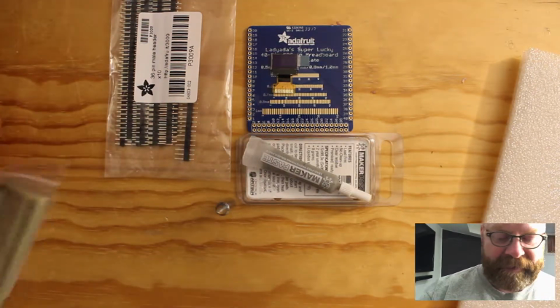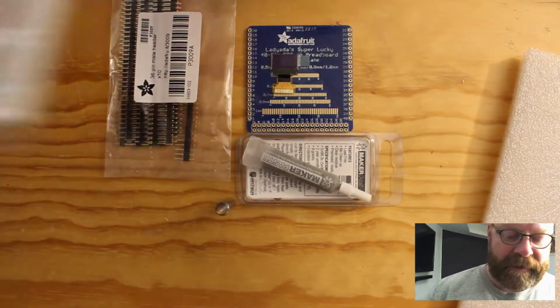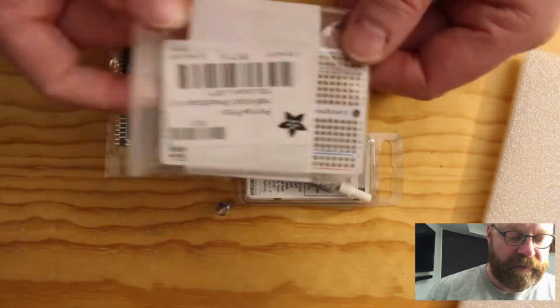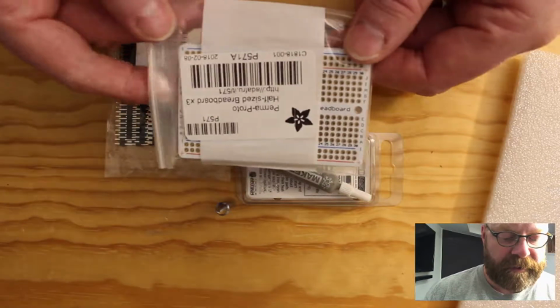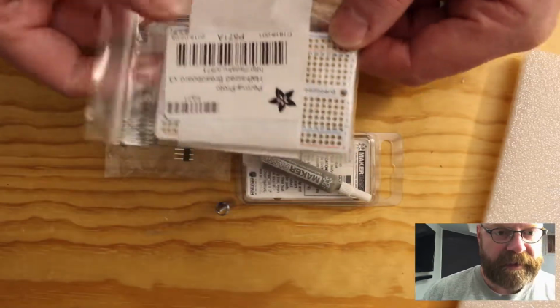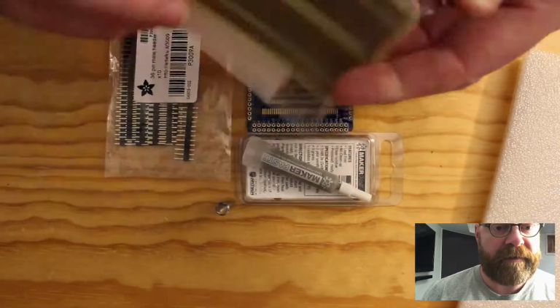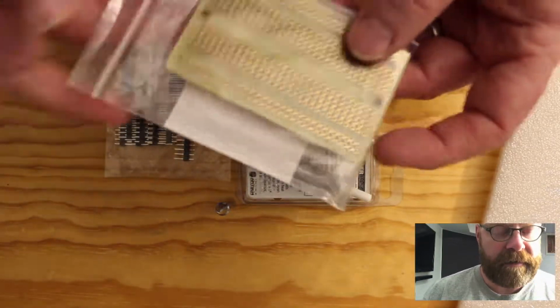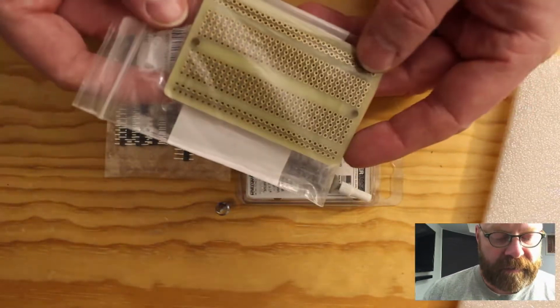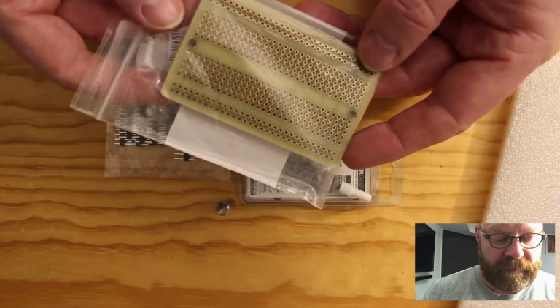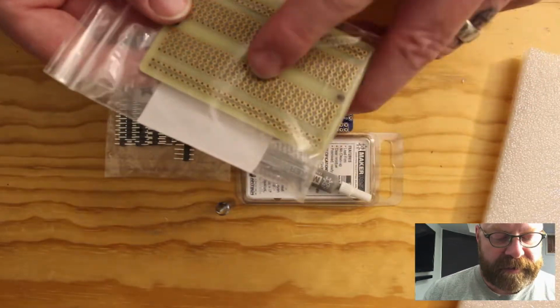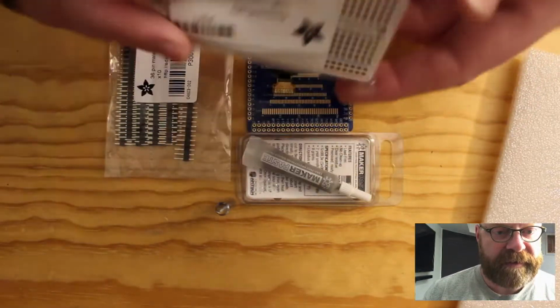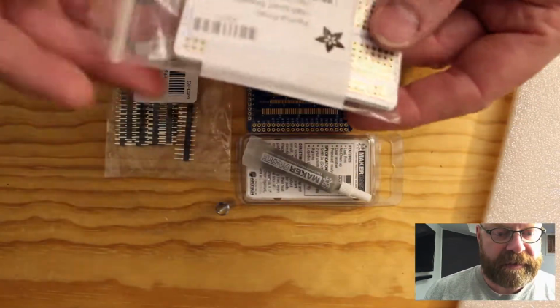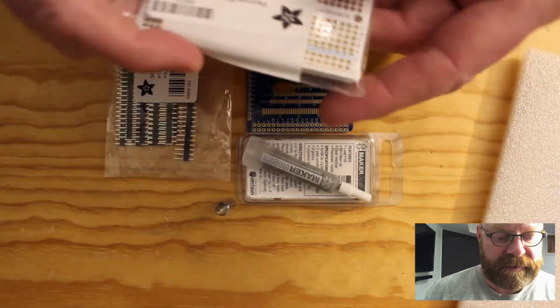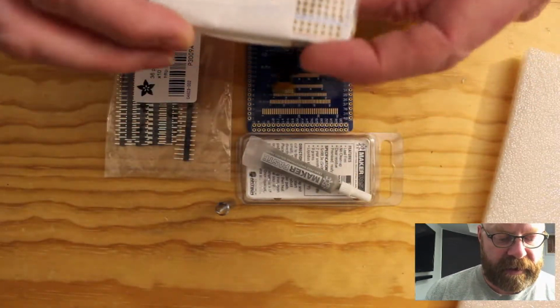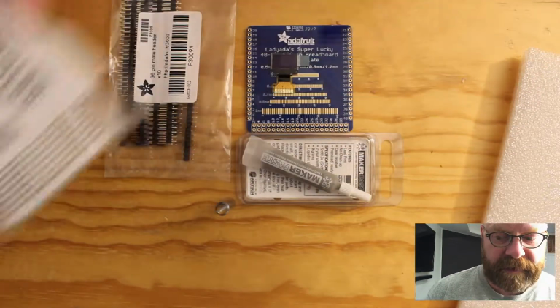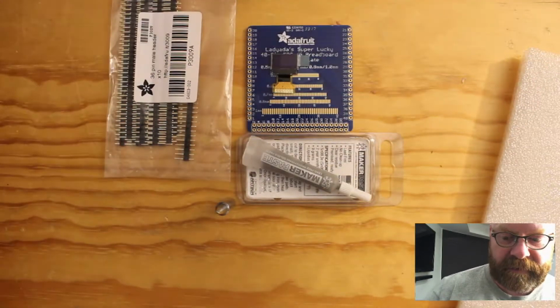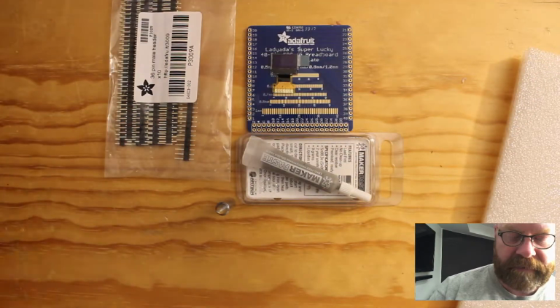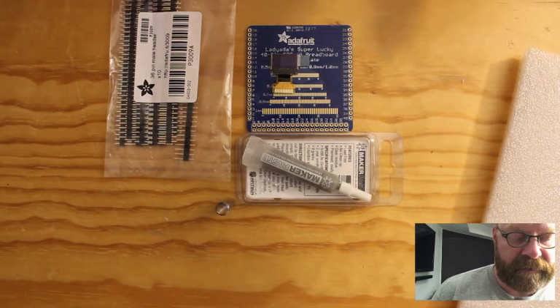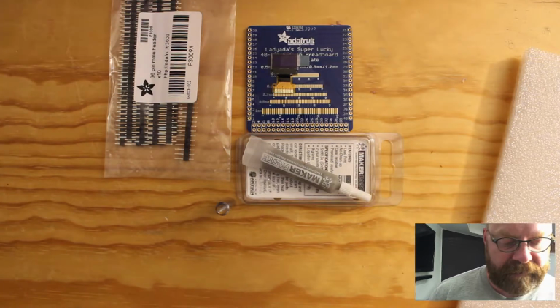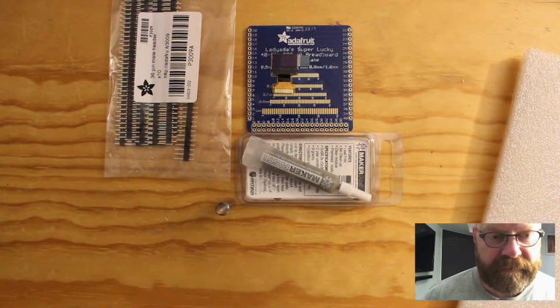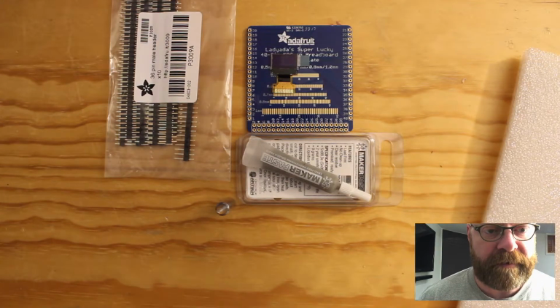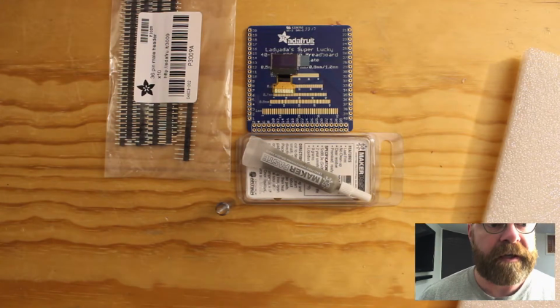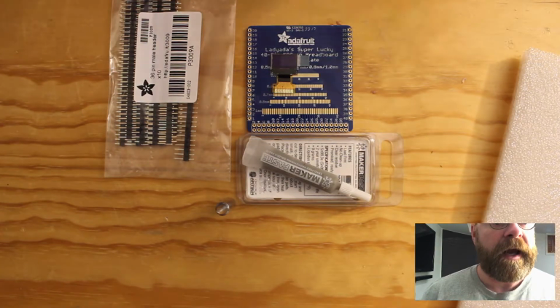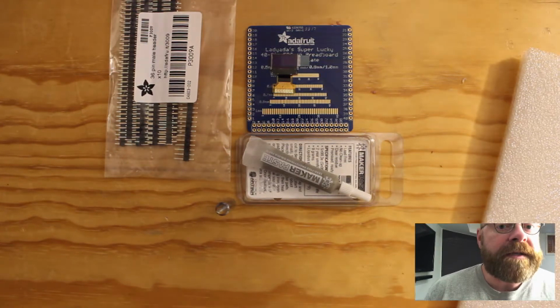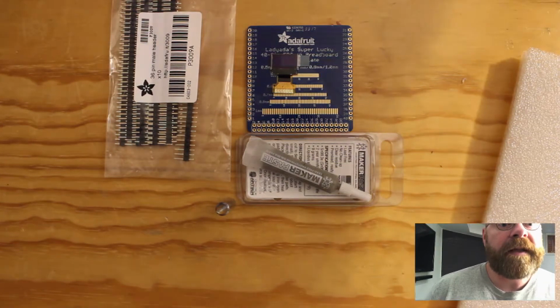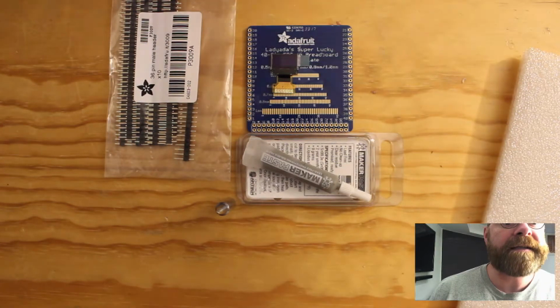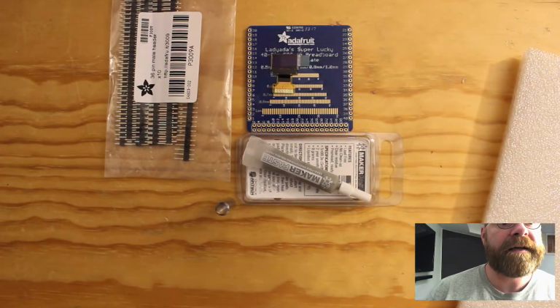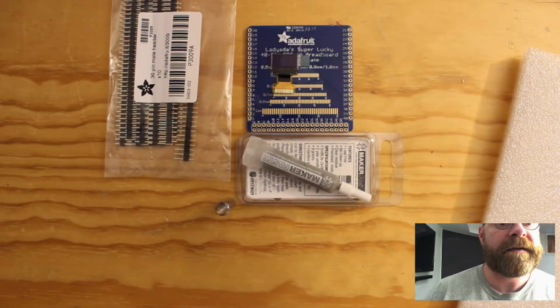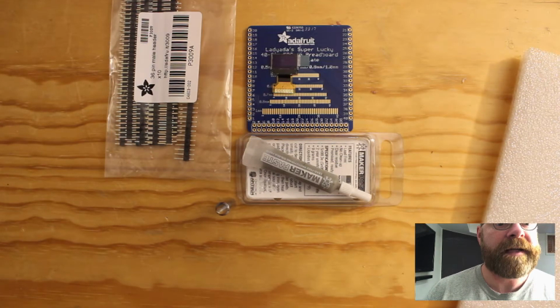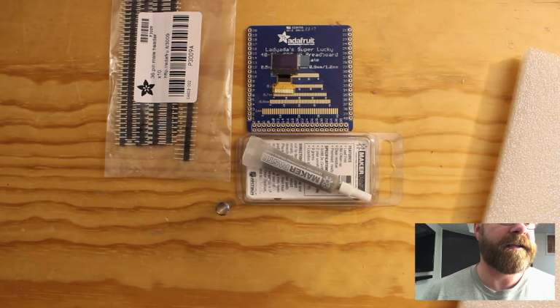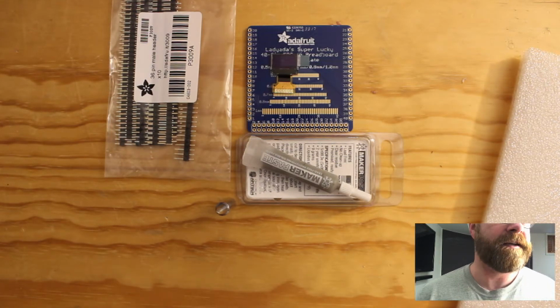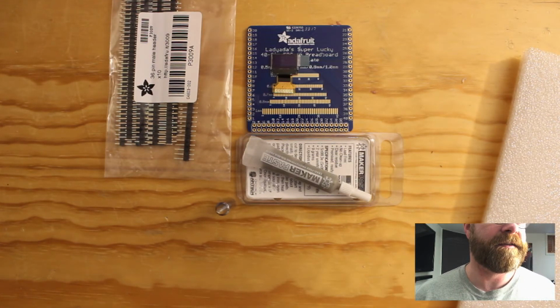And then some proto boards — you can never really go wrong with proto boards. I love these things. You solder headers onto them and they're great for using. Anyway, that's on the agenda today.